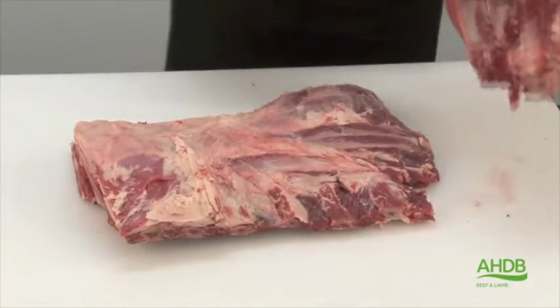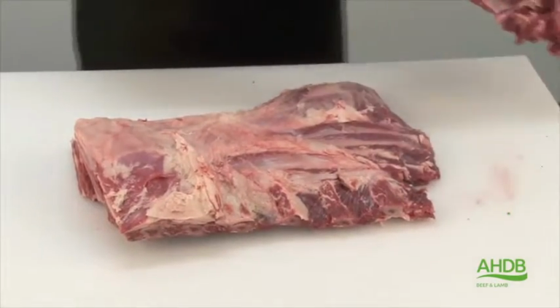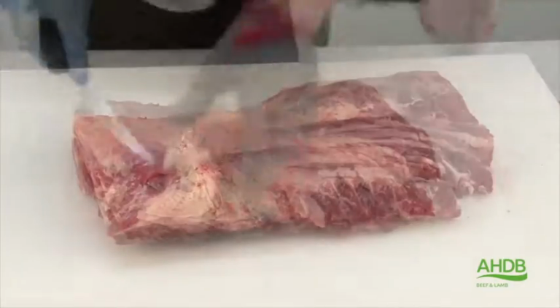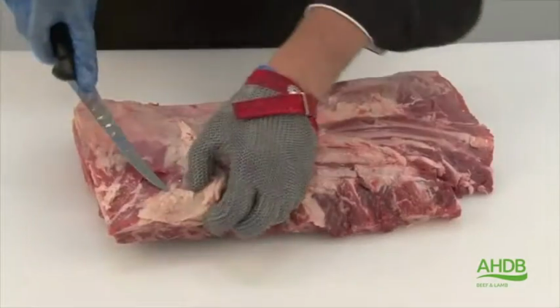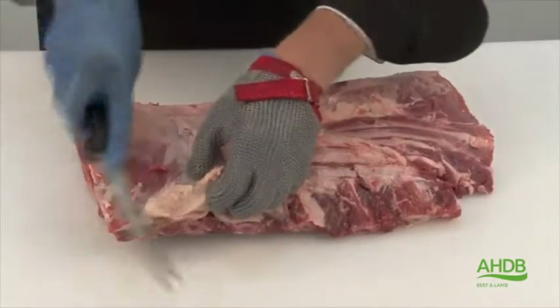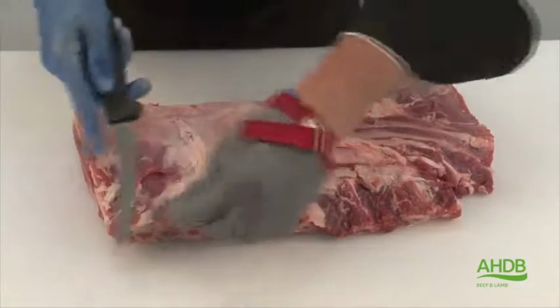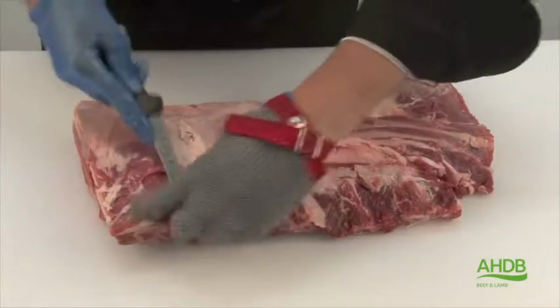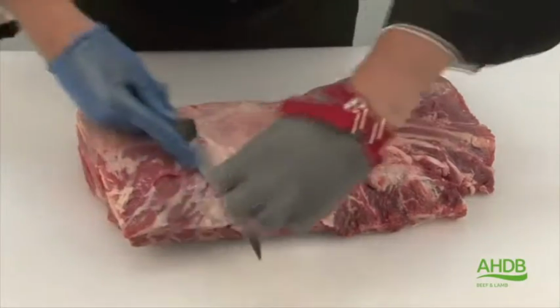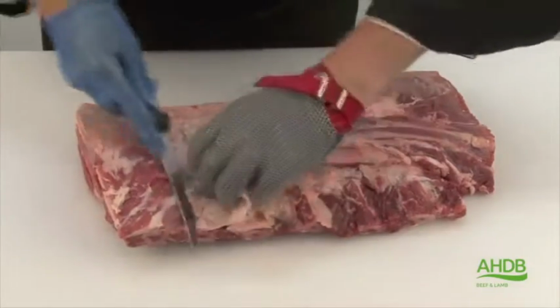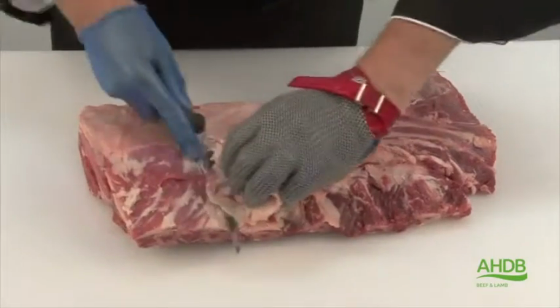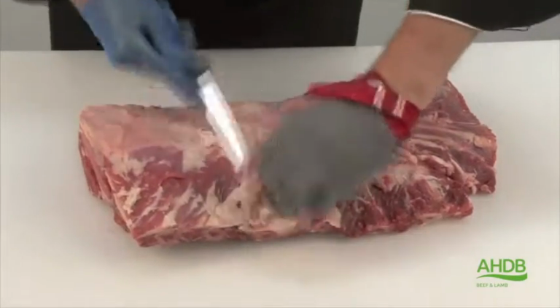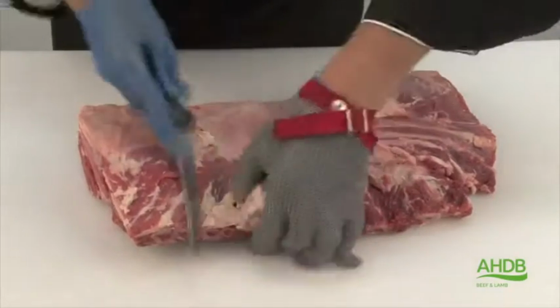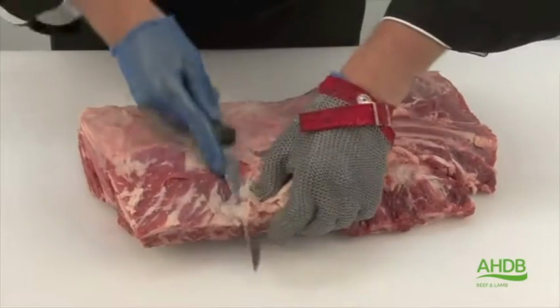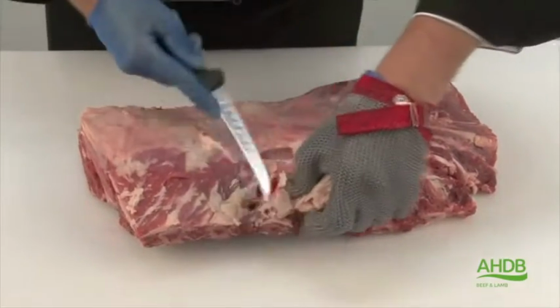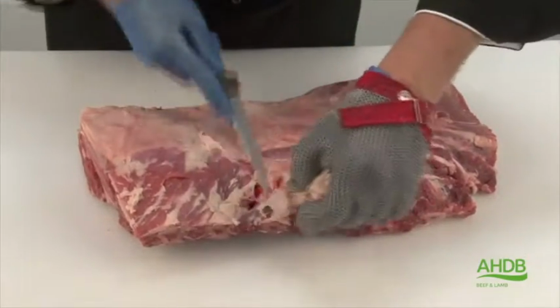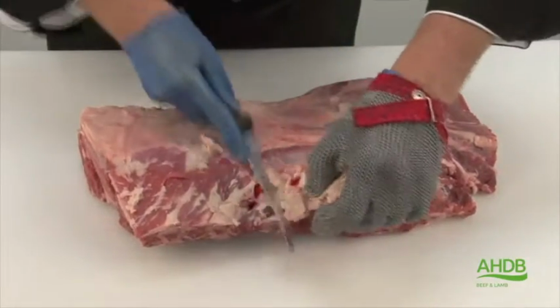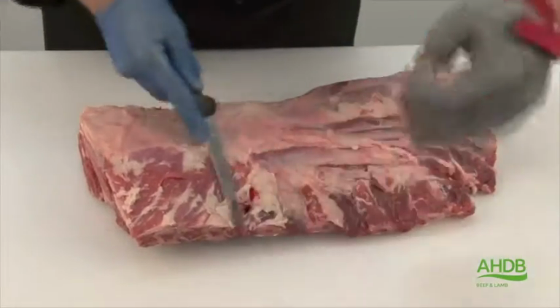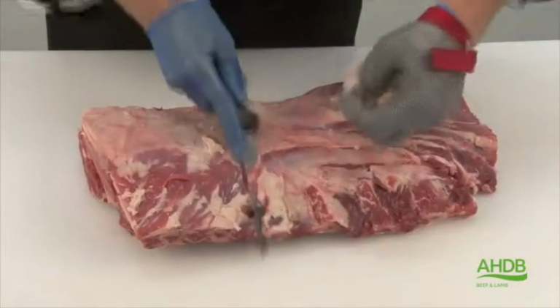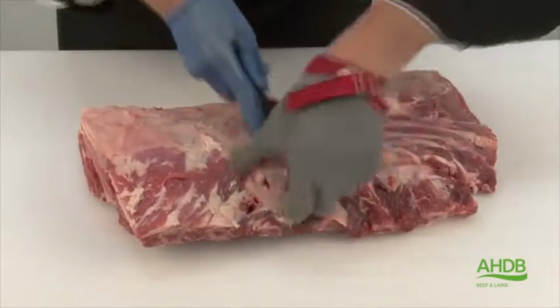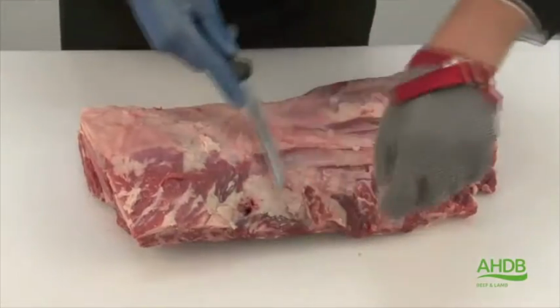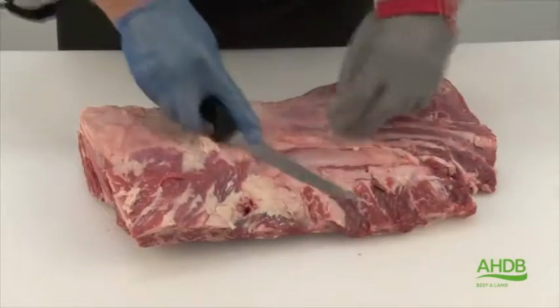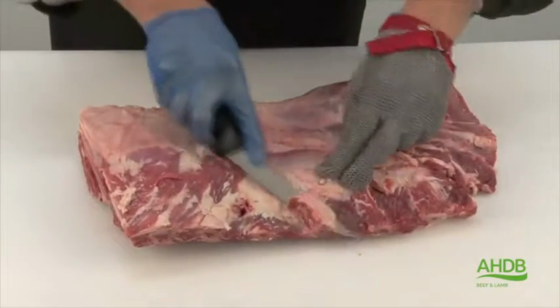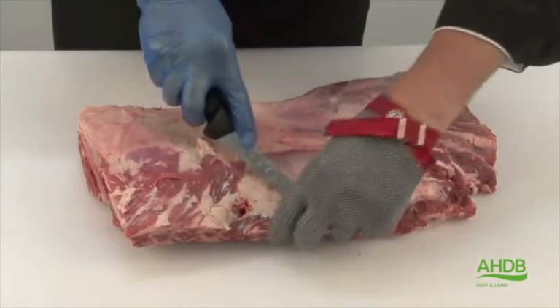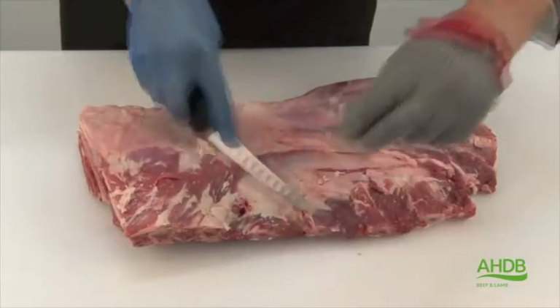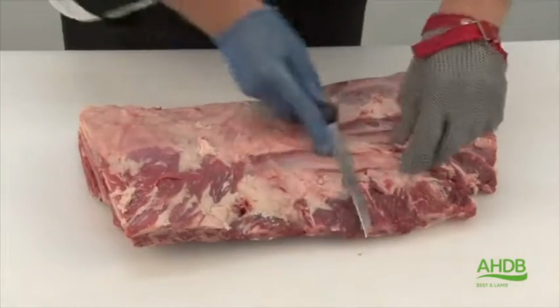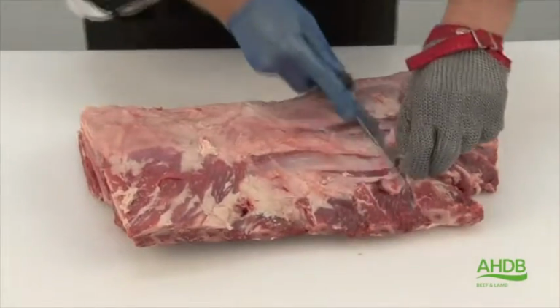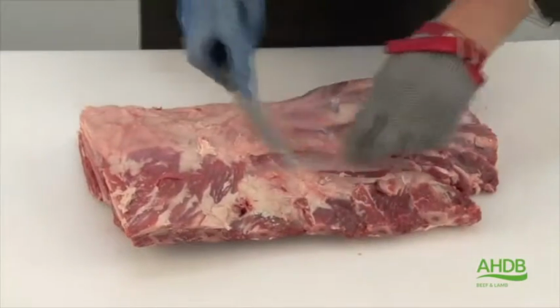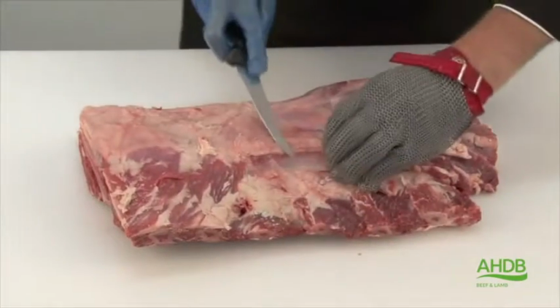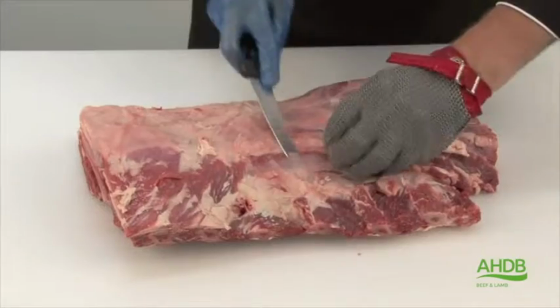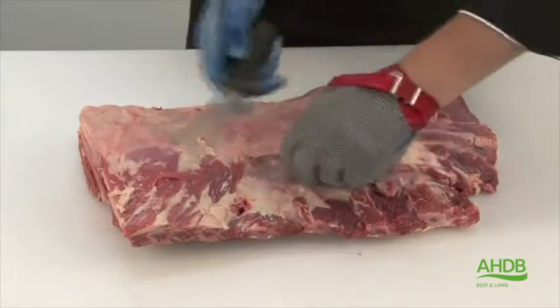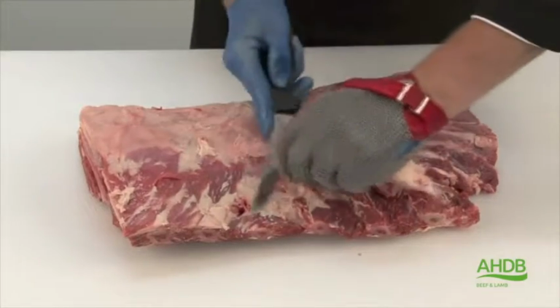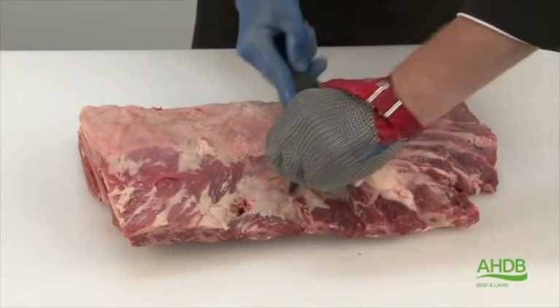Now we trim this muscle block of all excess fat and any remaining thick sinews.